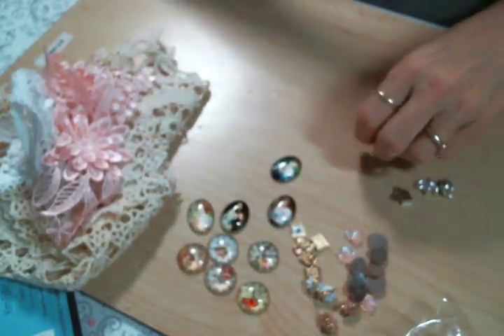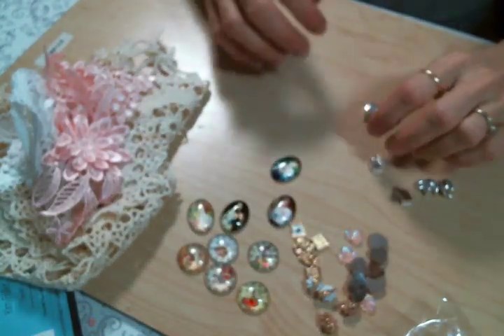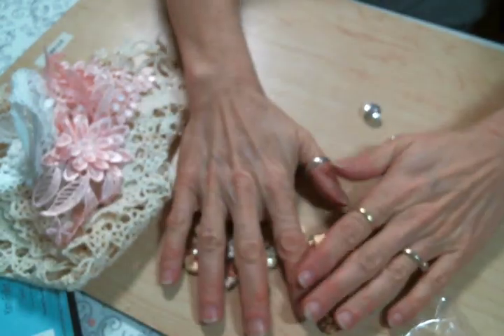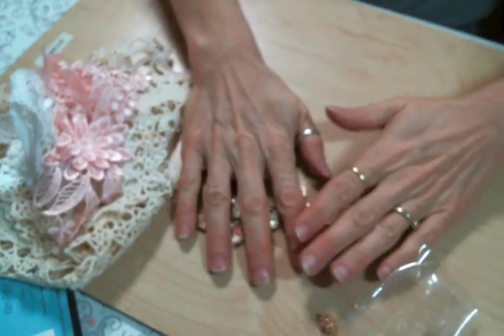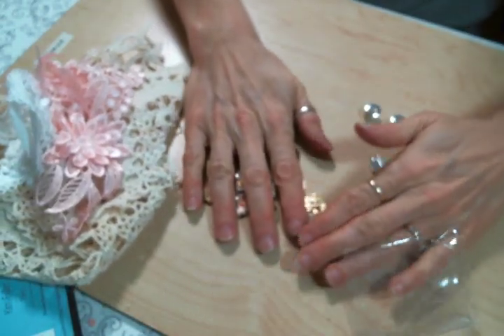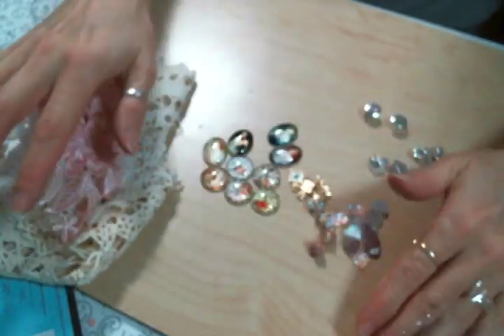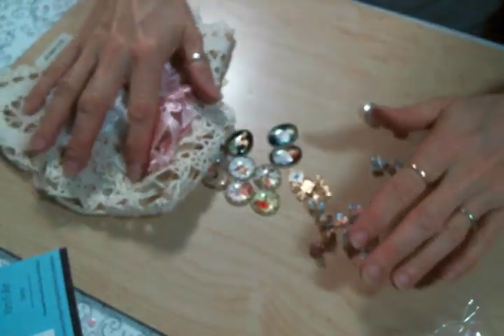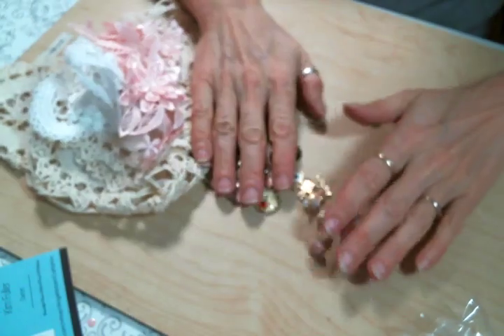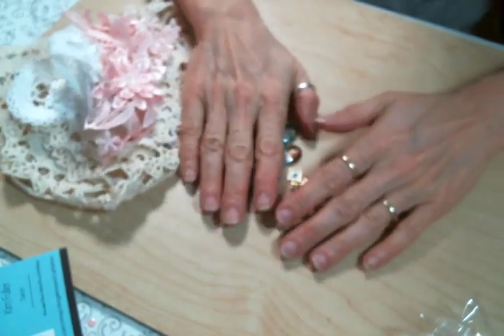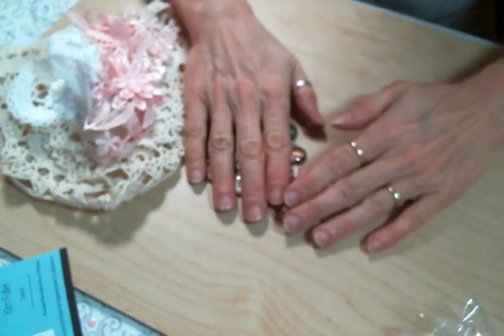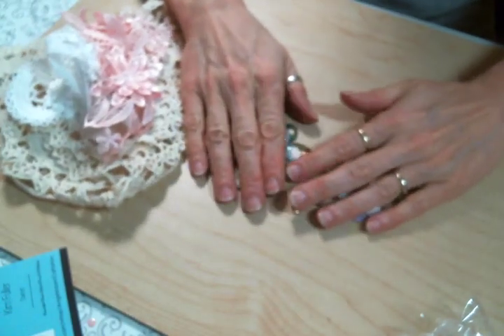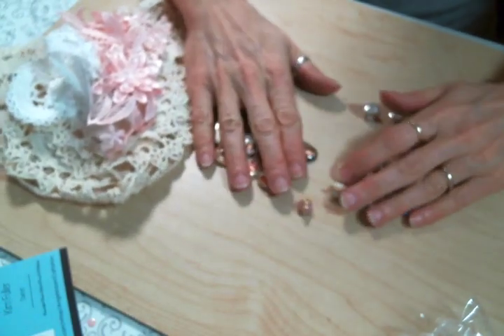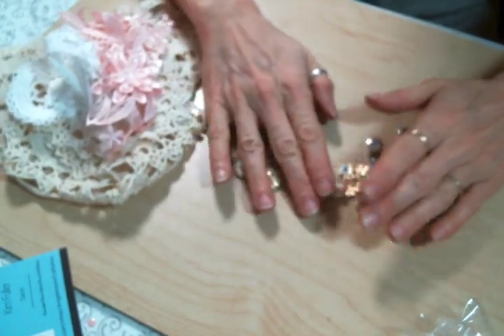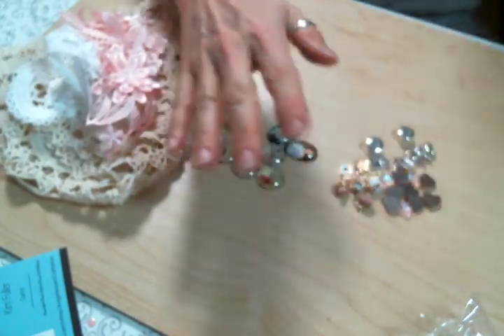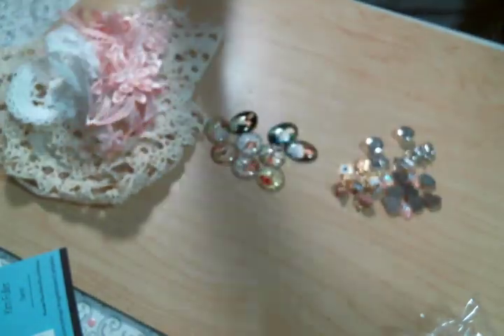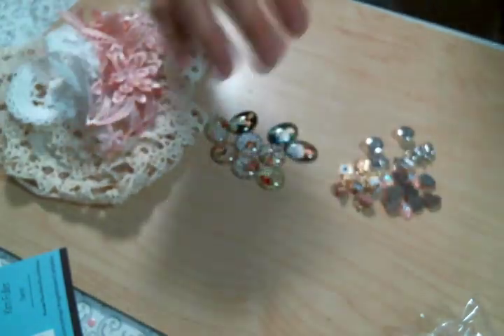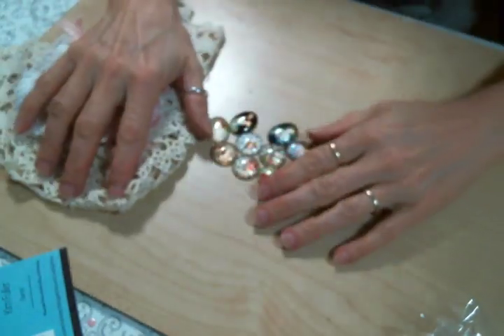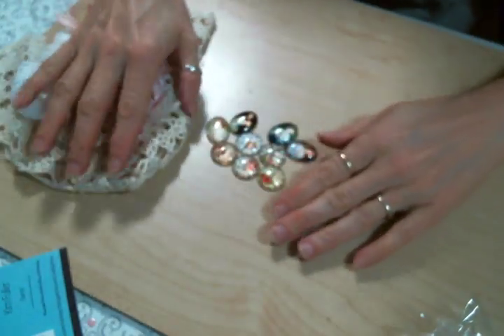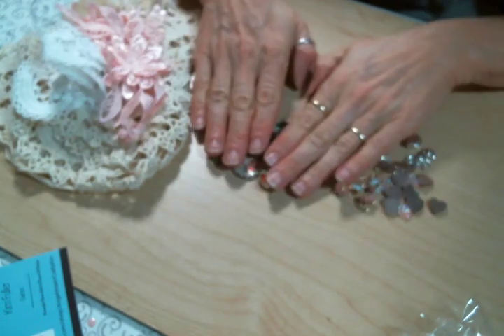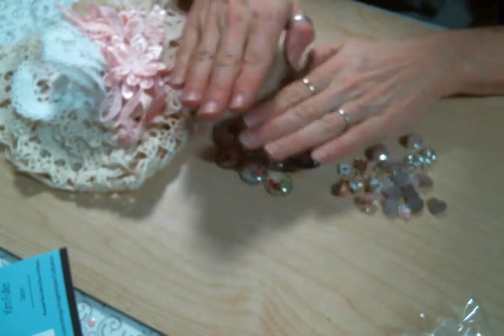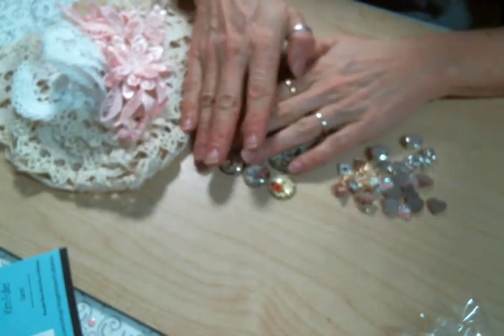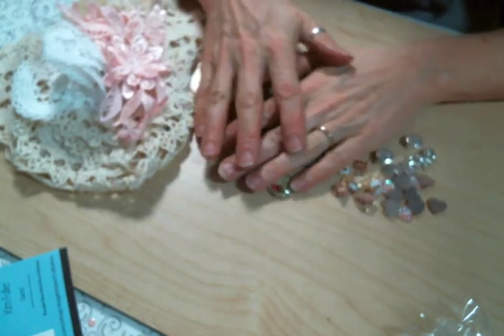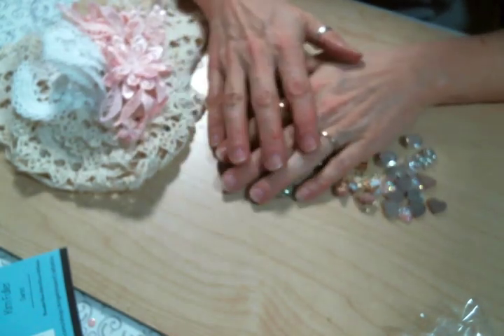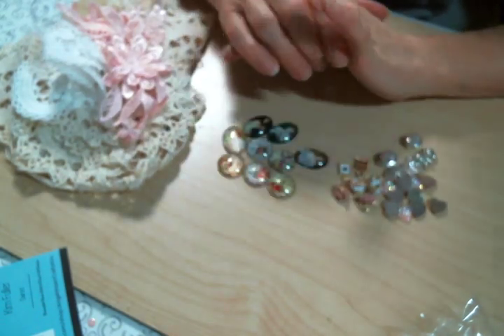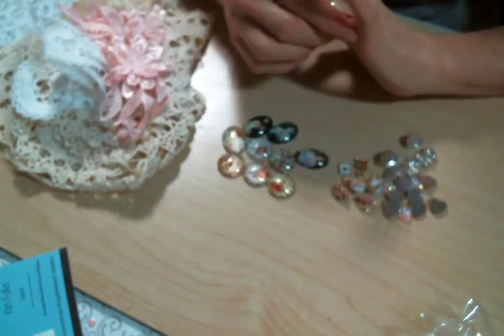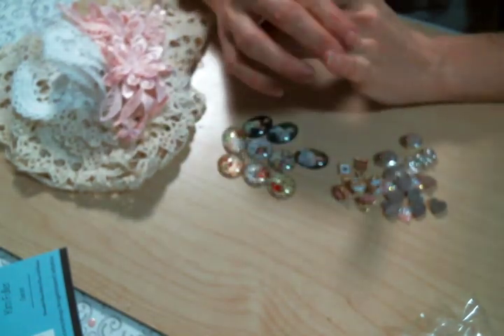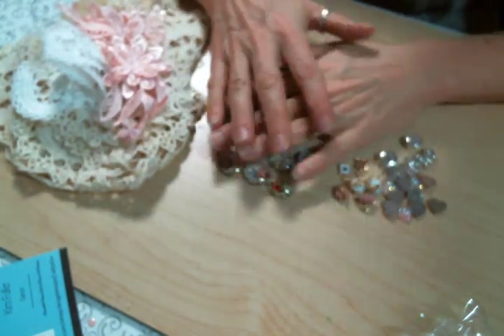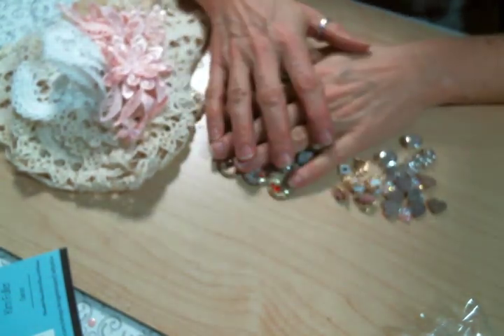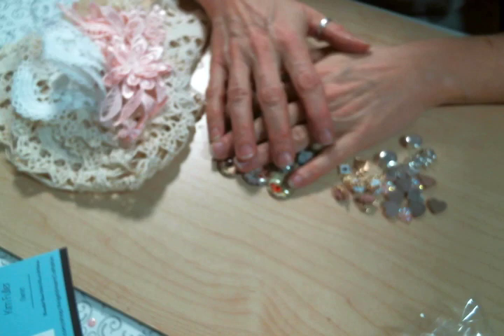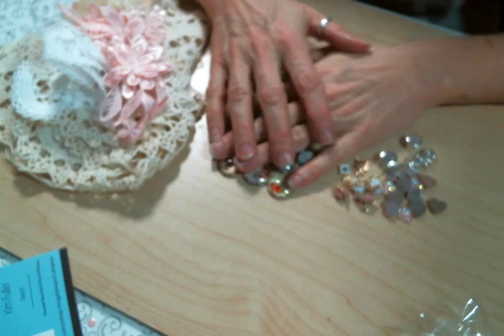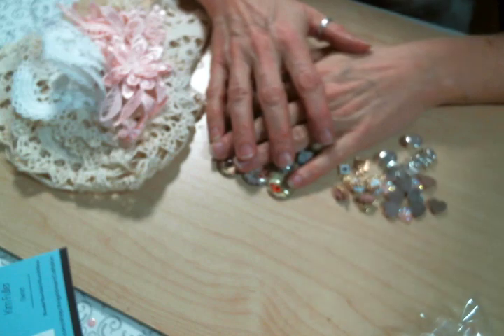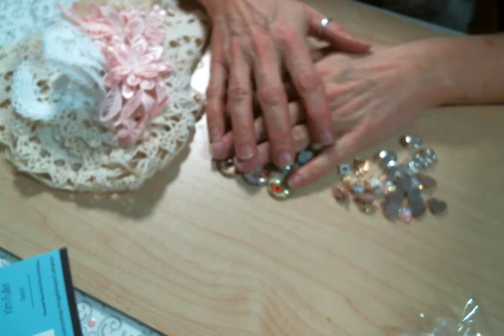So that was my little Angel Dream Crafts haul and I was just so excited to share it with you. Make sure you head over to the shop and get some goodies to play with. Here is to a year of being creative — I'll see you guys on the next one.